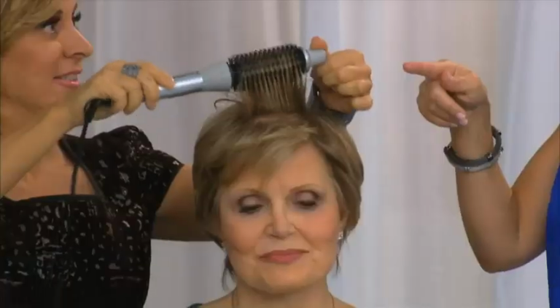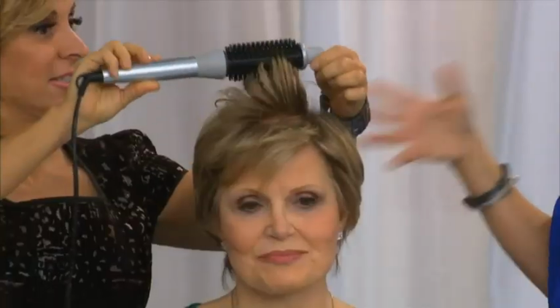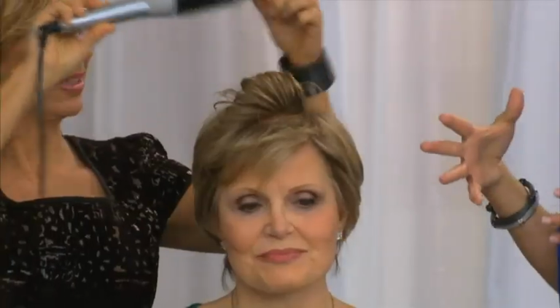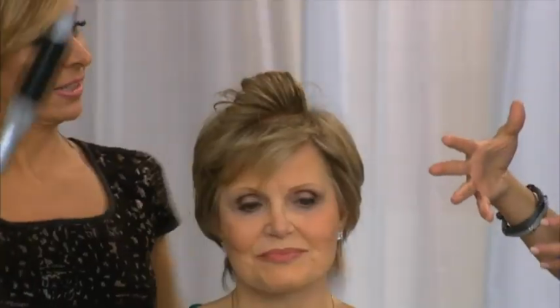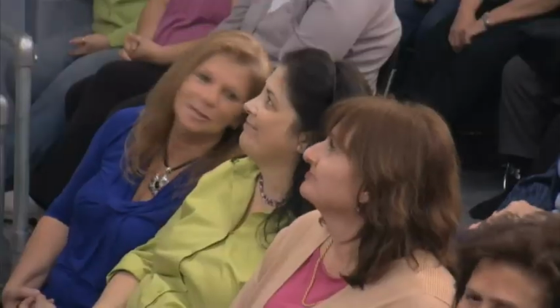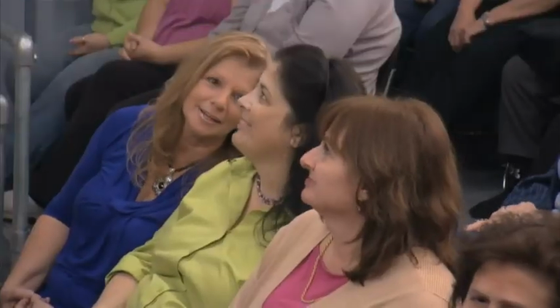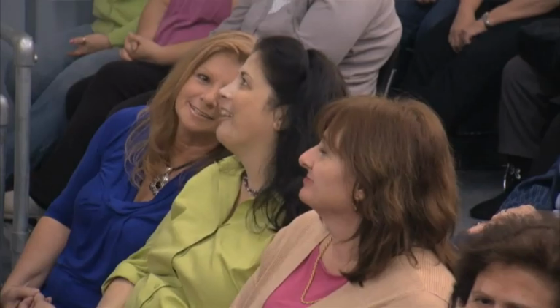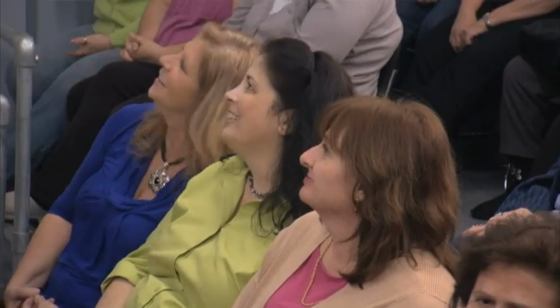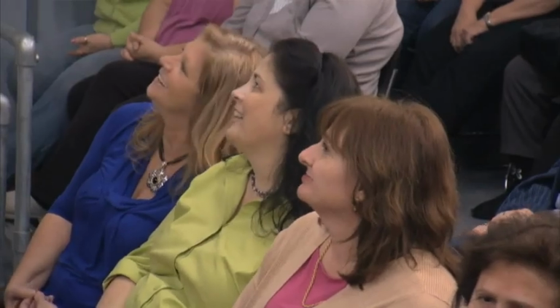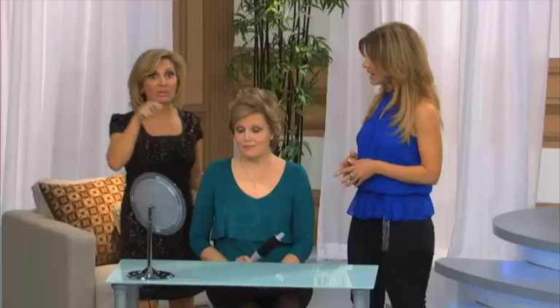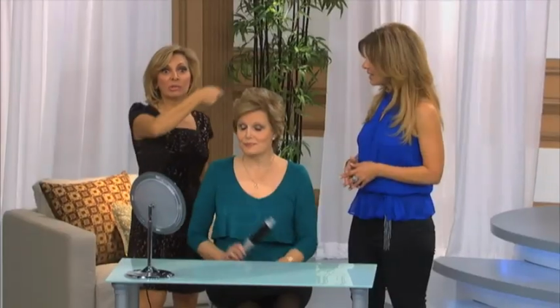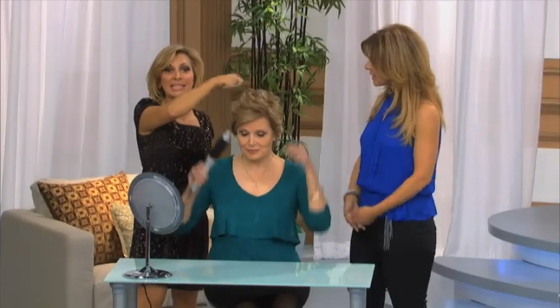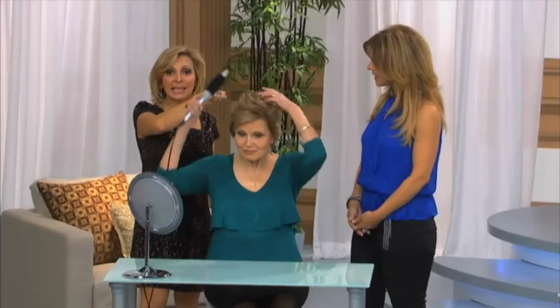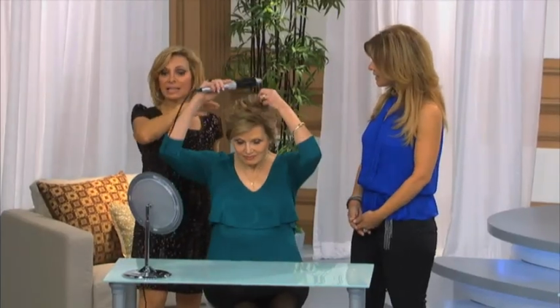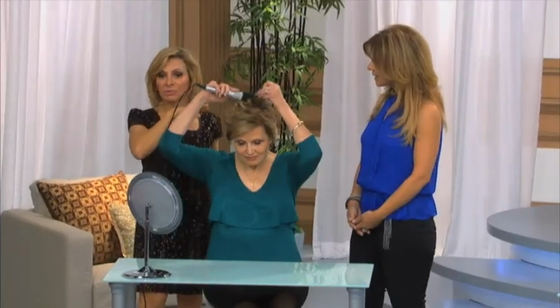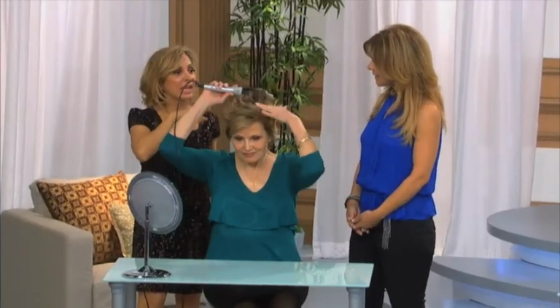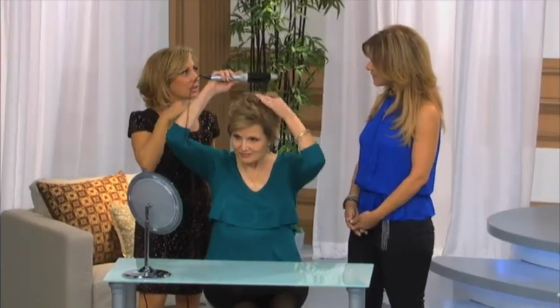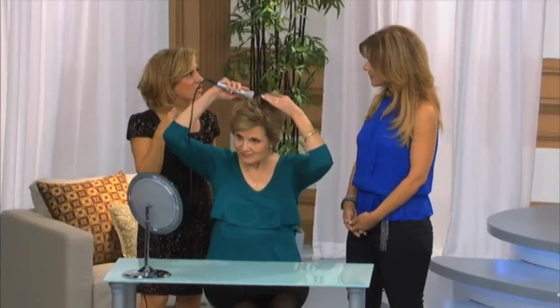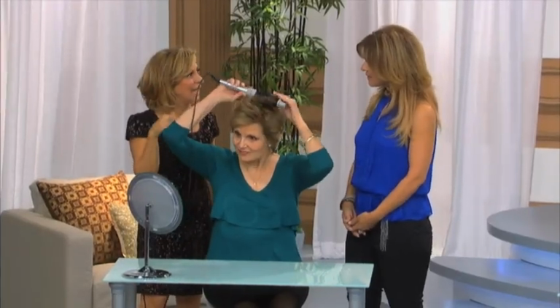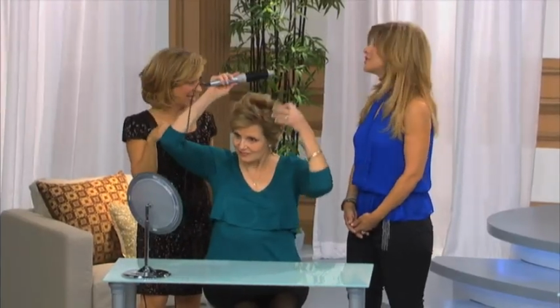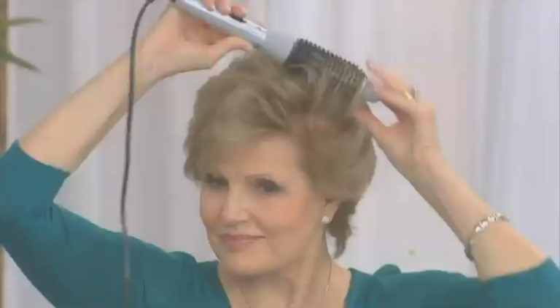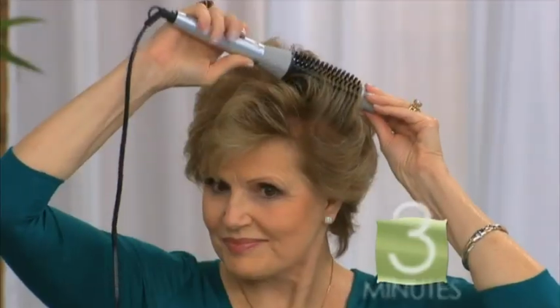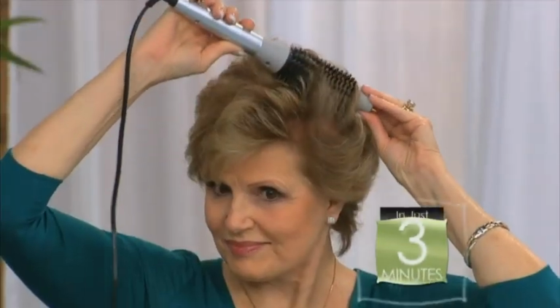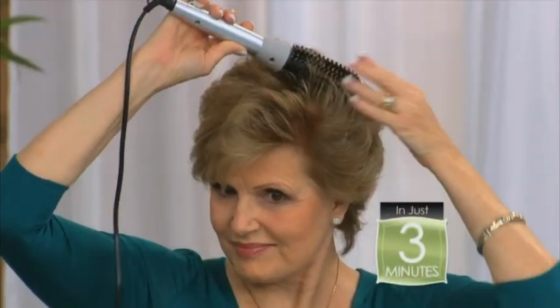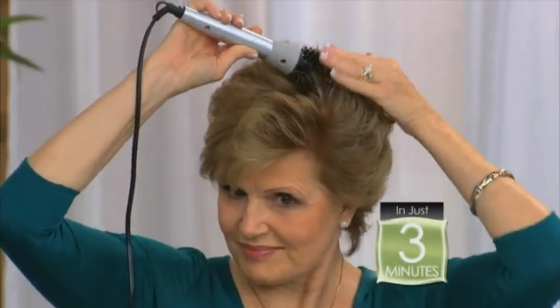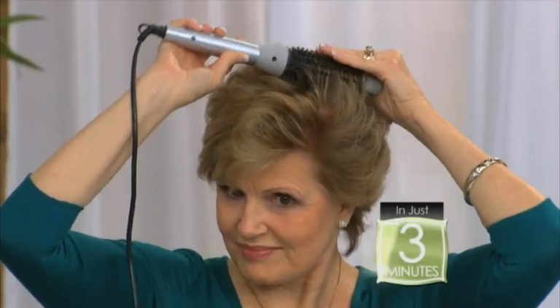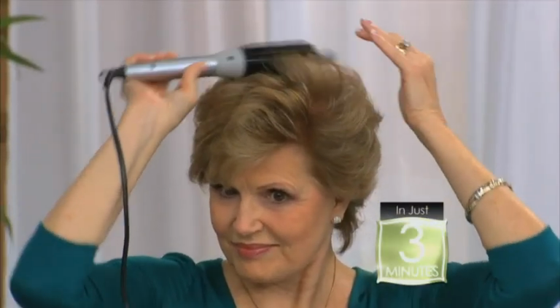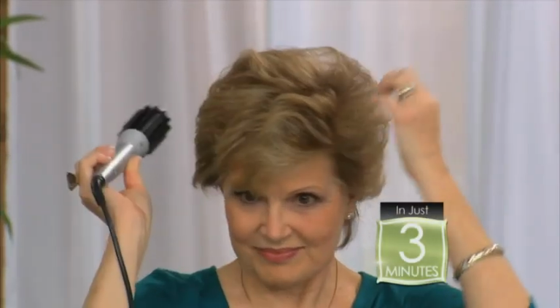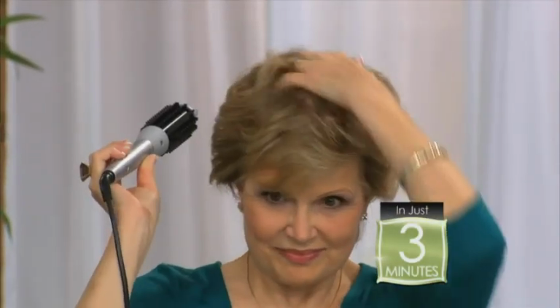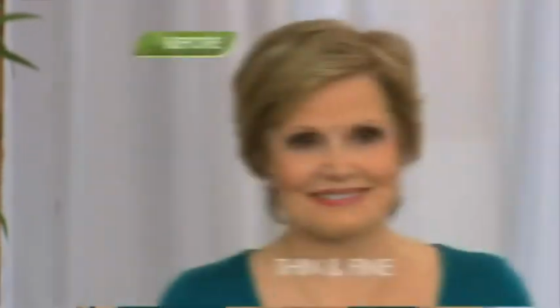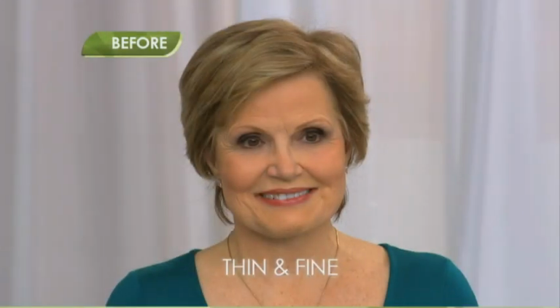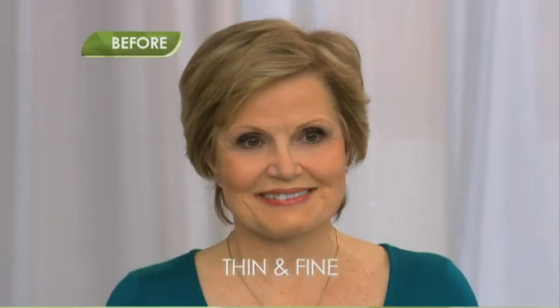So what about that cowlick that she has? She's going to take control. And here's the great thing — when she gets it in that cowlick and gets rid of it, it's going to last all day. In just three minutes with the perfector, she was able to completely transform her style.